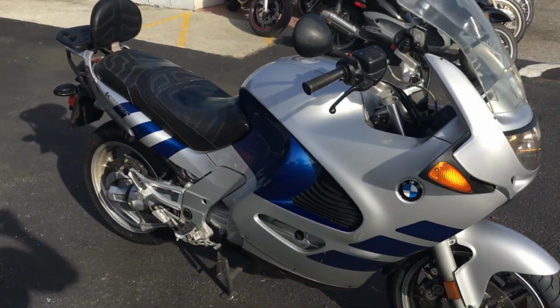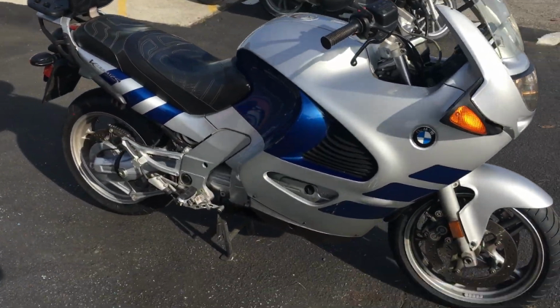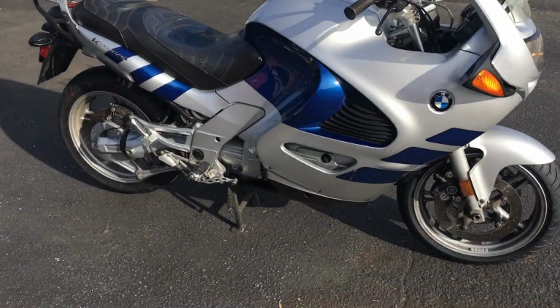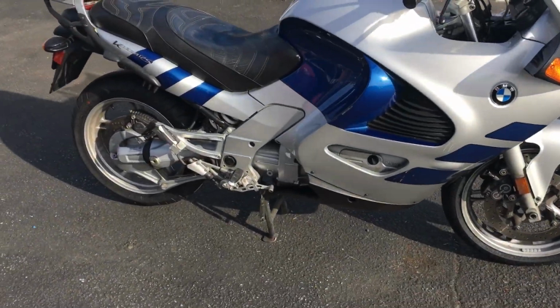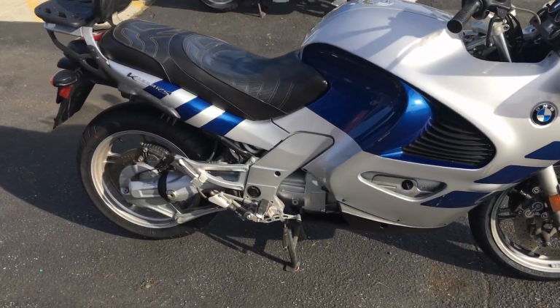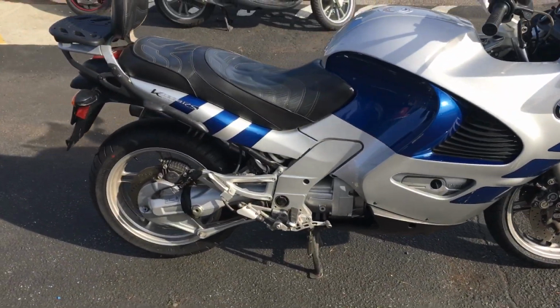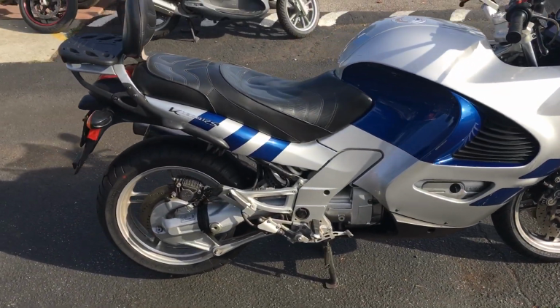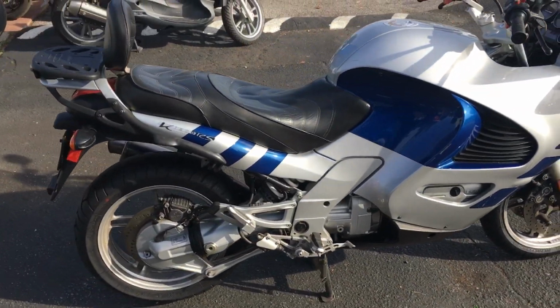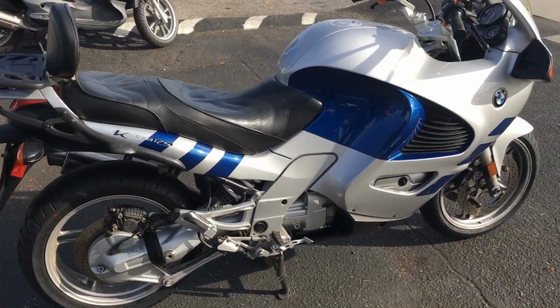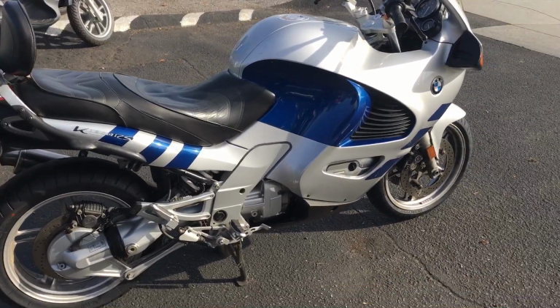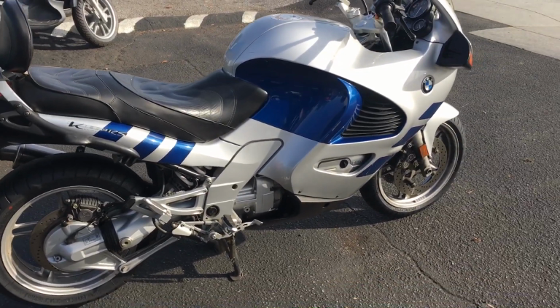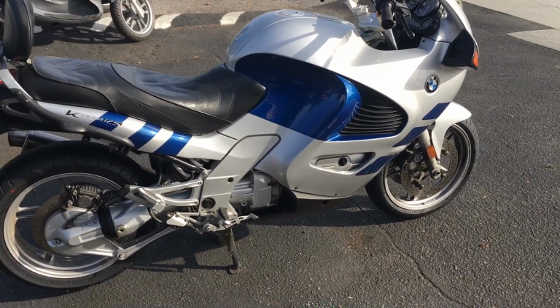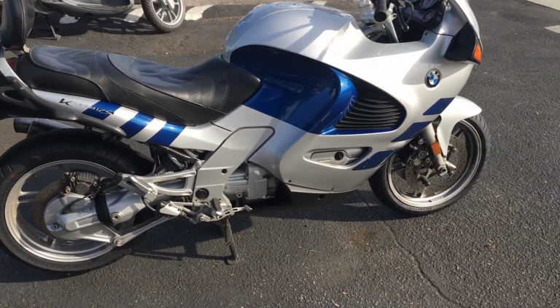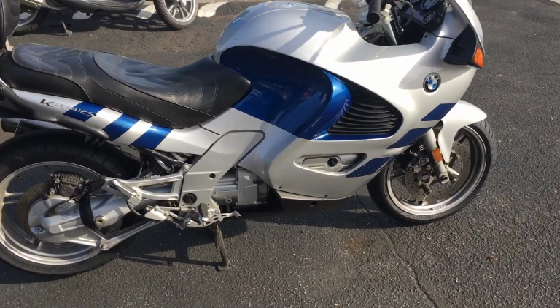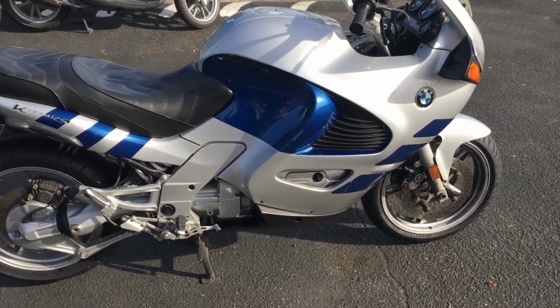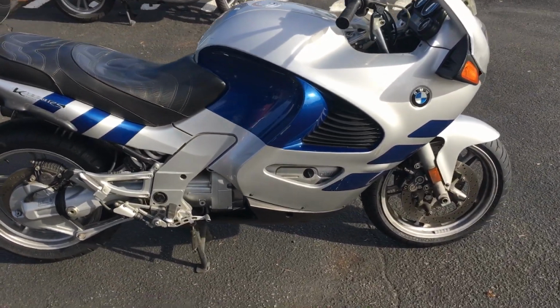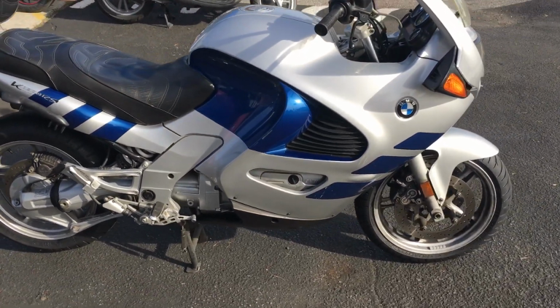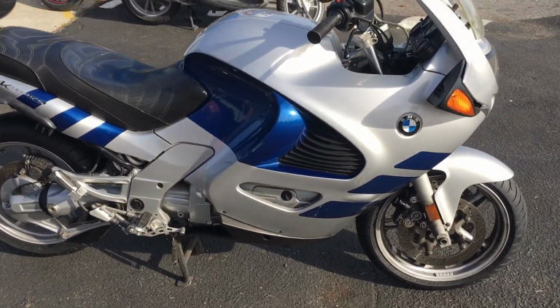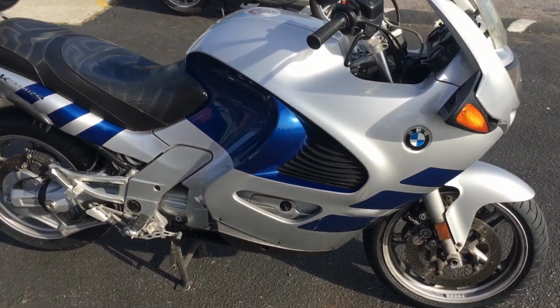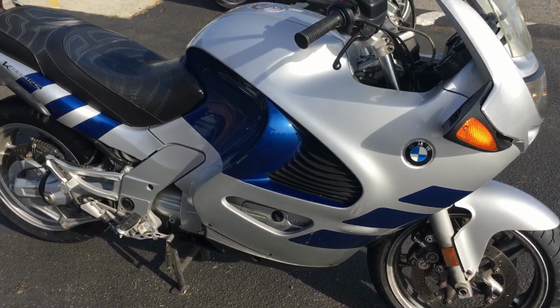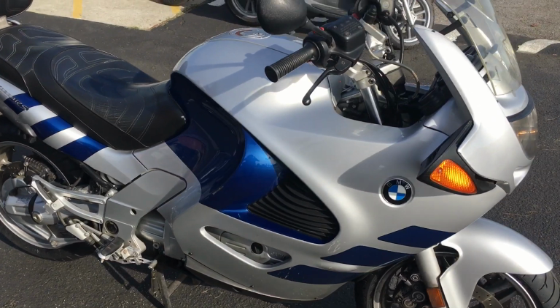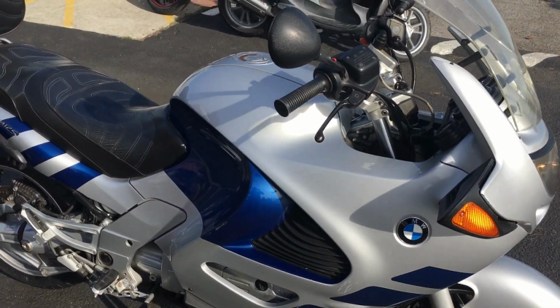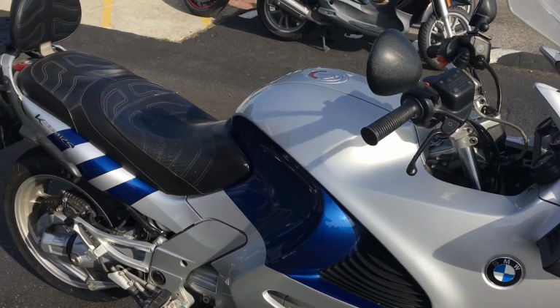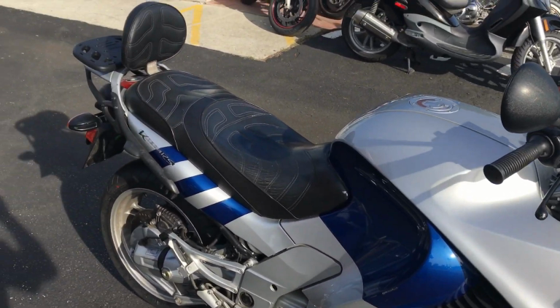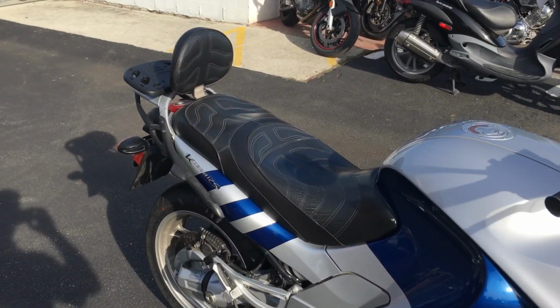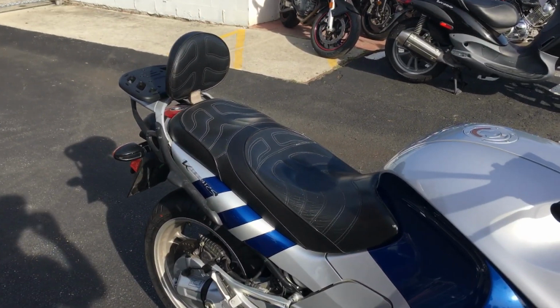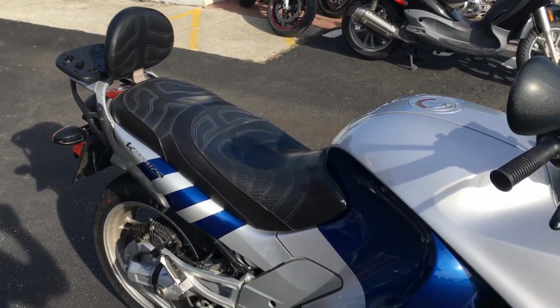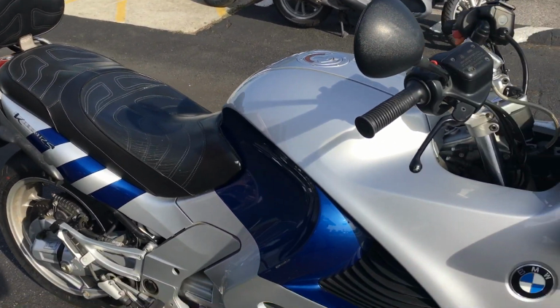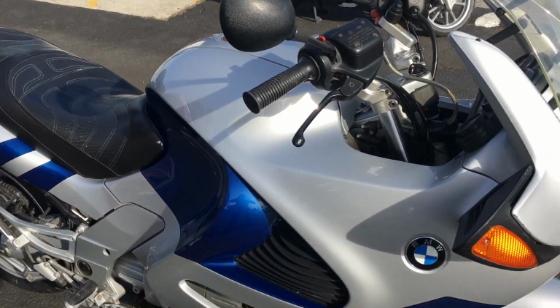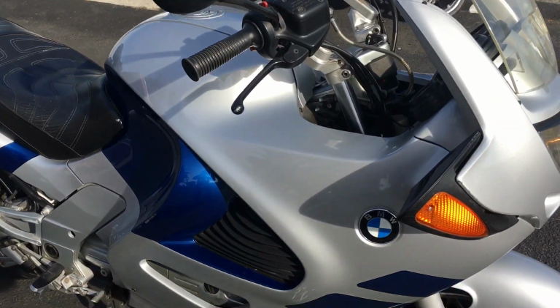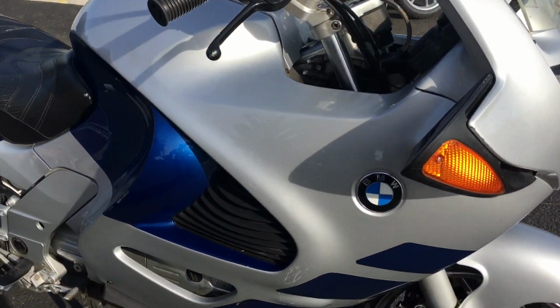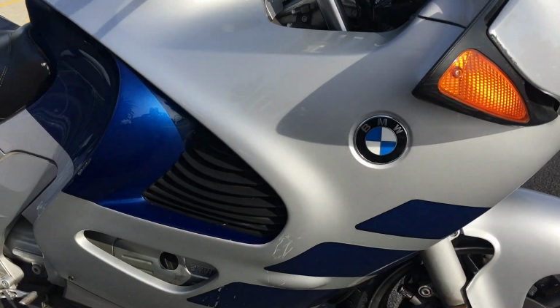This bike would be good for the long haul and a great deal at only $3,499, with finance options available. Stop on by at Santa Clara Cycle and check it out. Reach us at 408-730-0600.